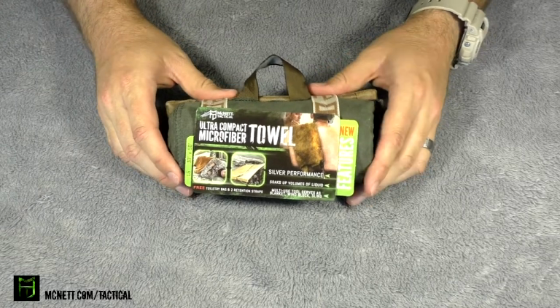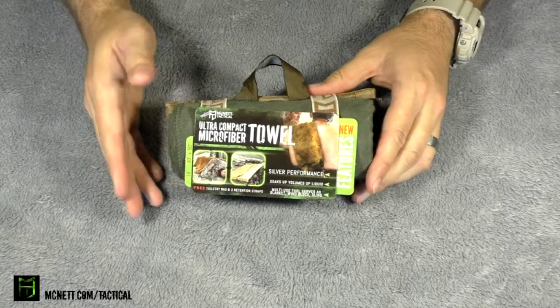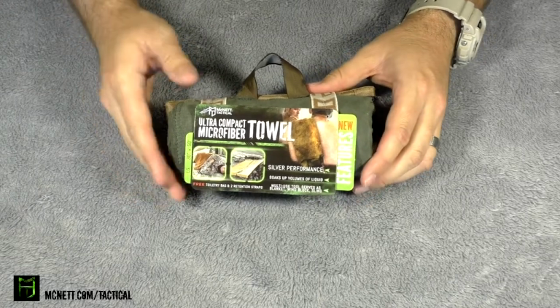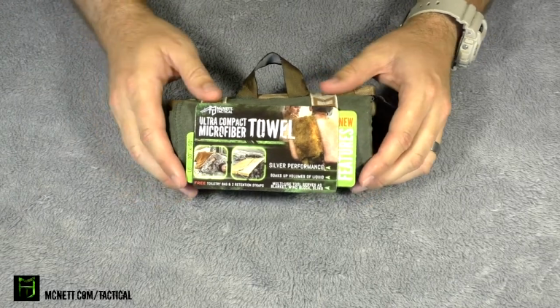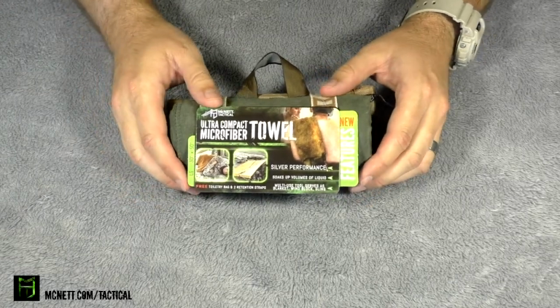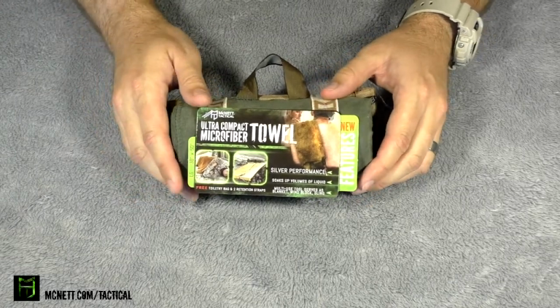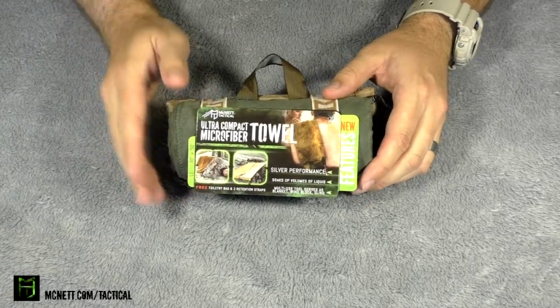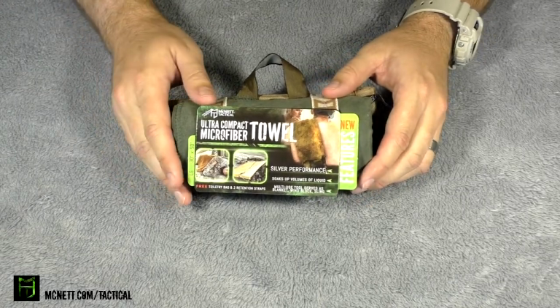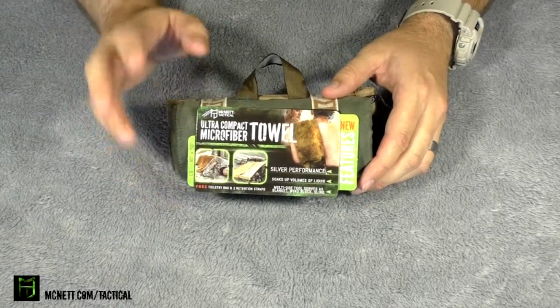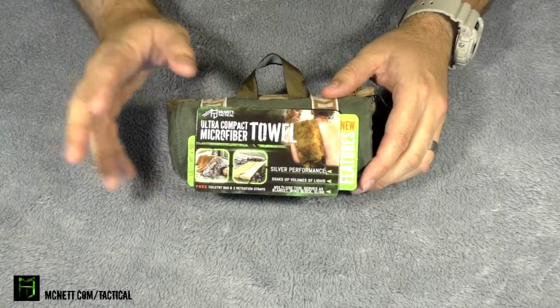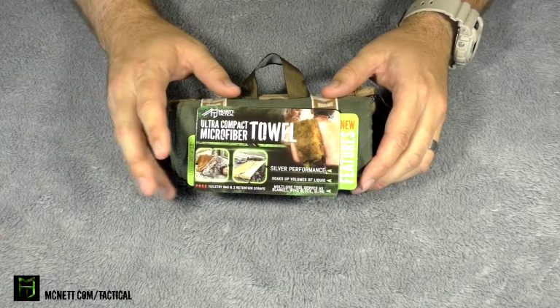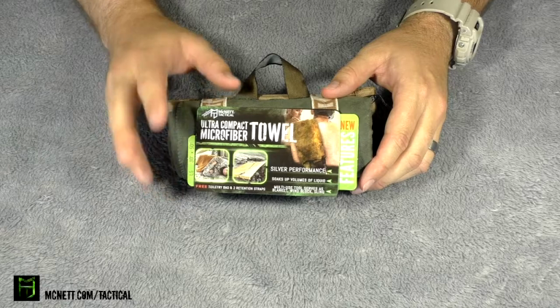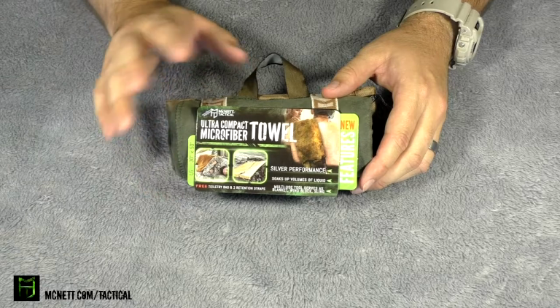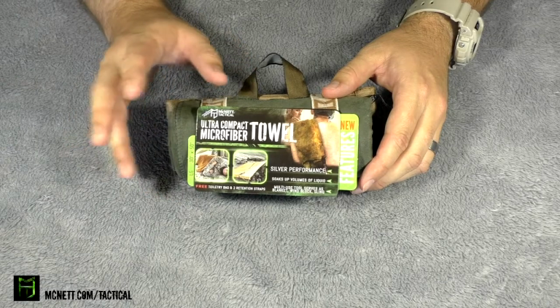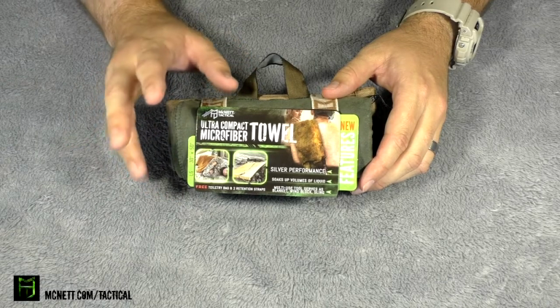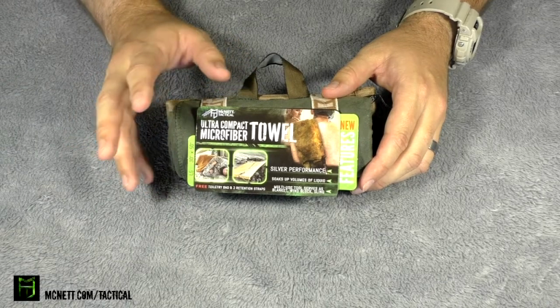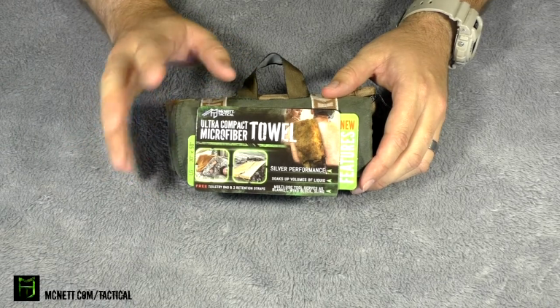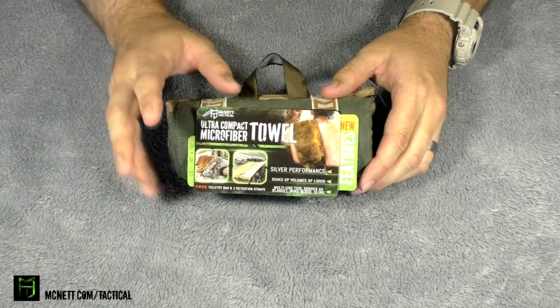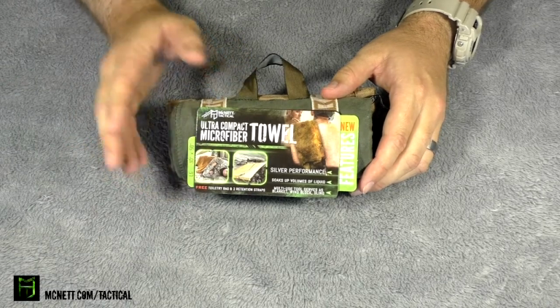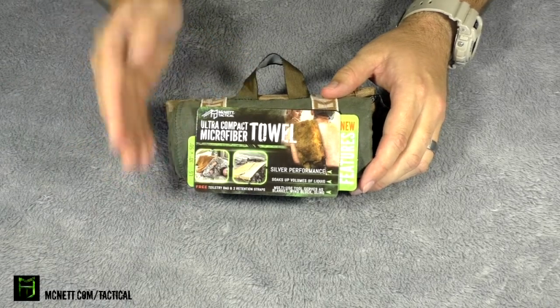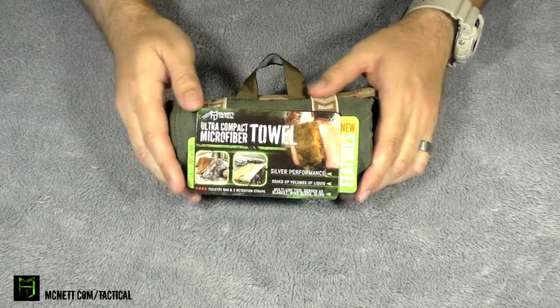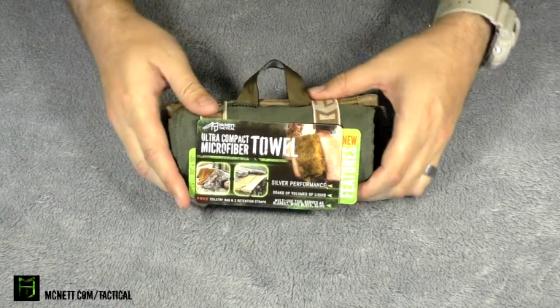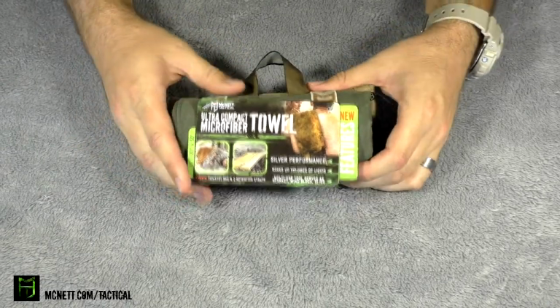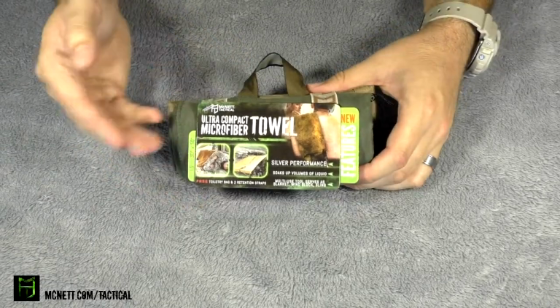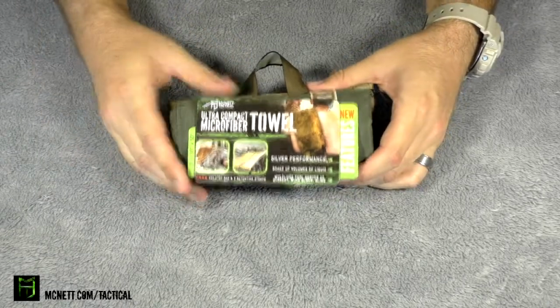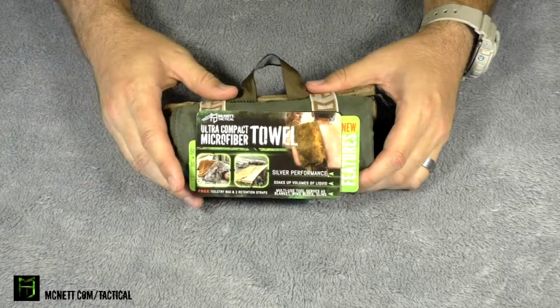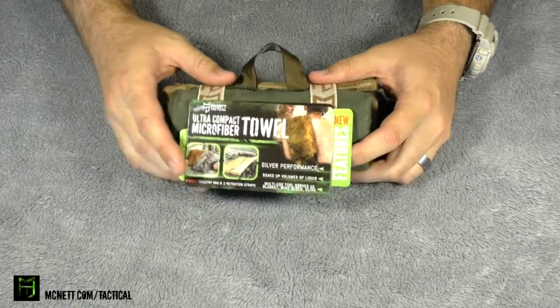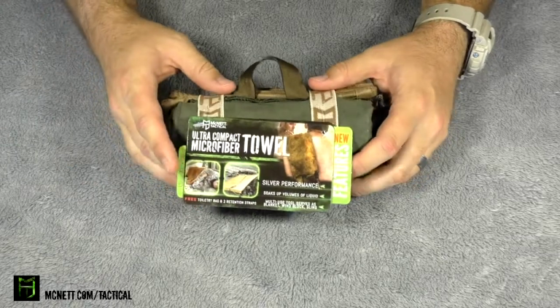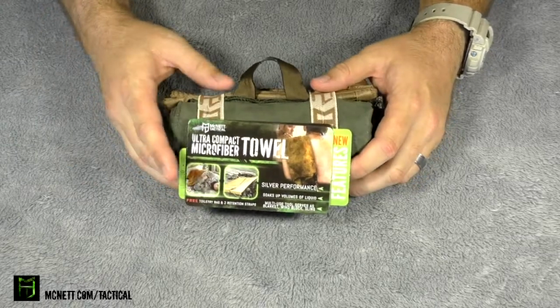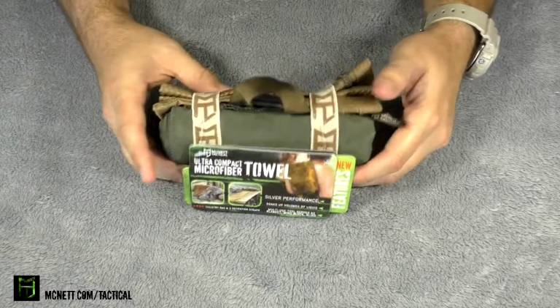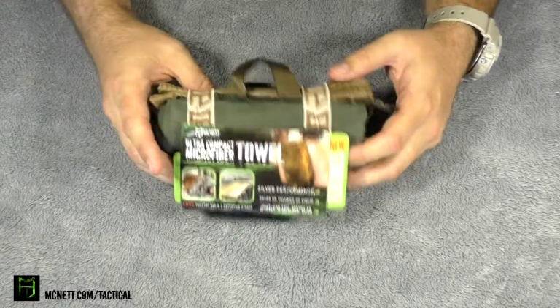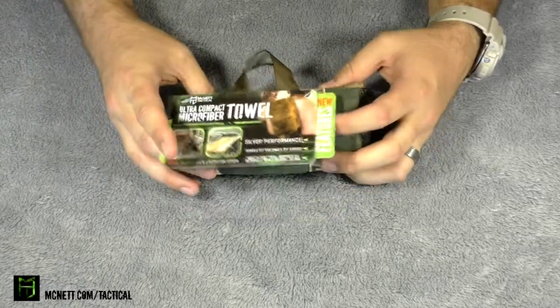It's about $25 at McNett Tactical. I have seen other places sell it for a little bit less, but still just a great towel. I've even seen these at Dick's Sporting Goods, so definitely check that out.